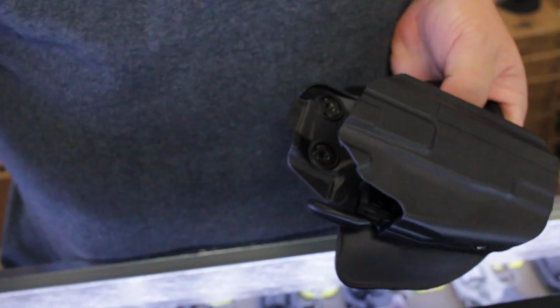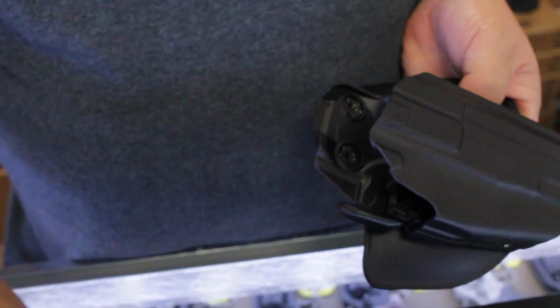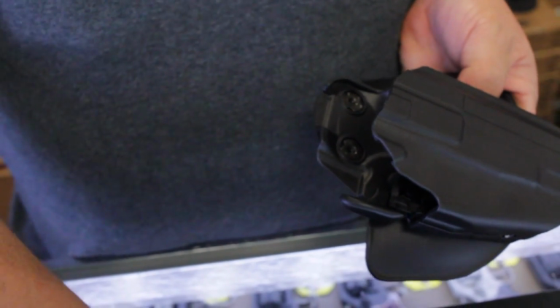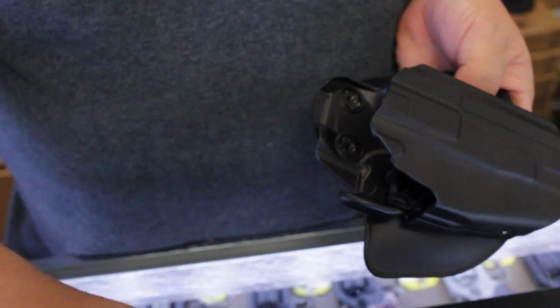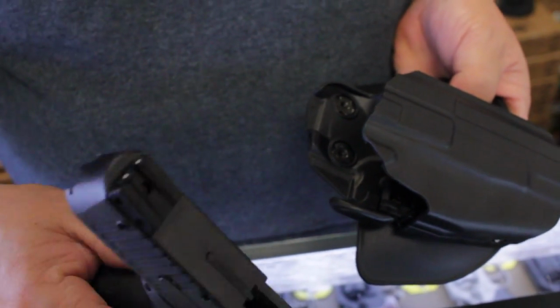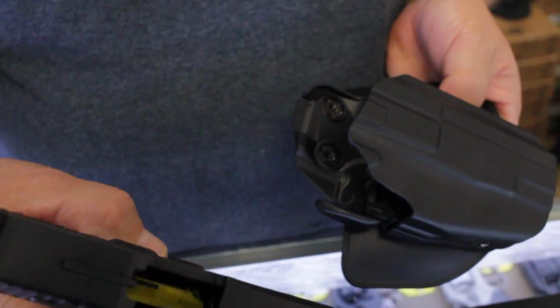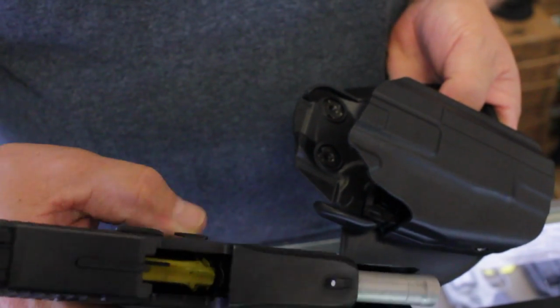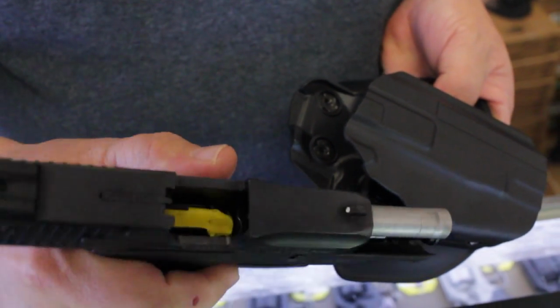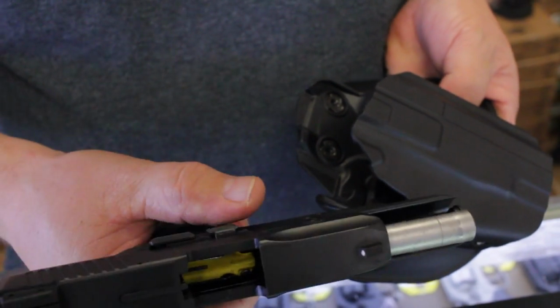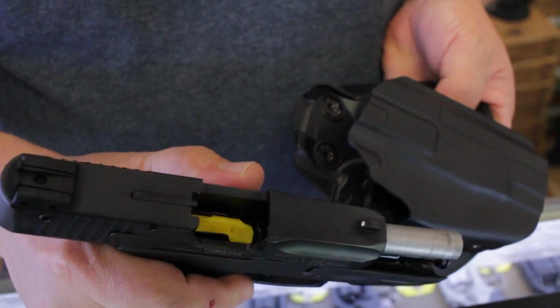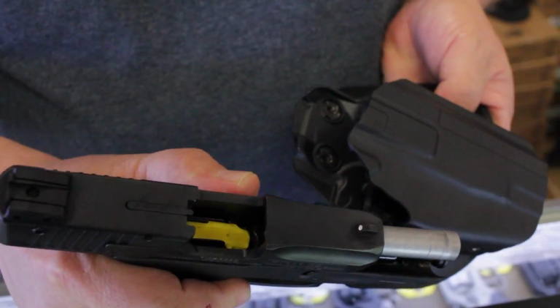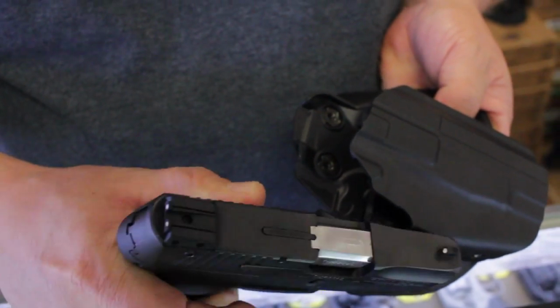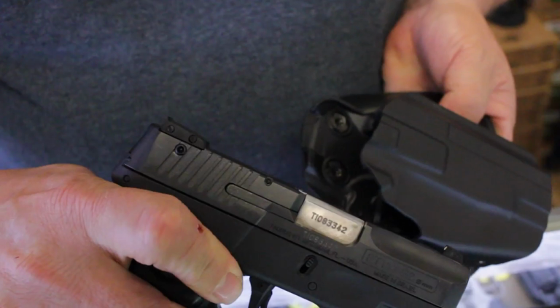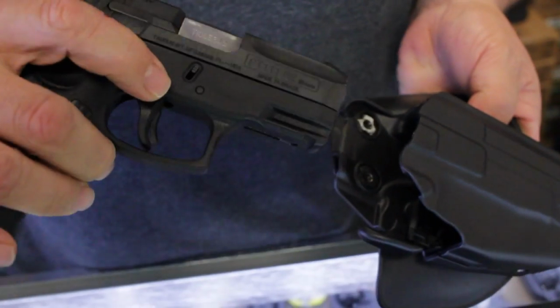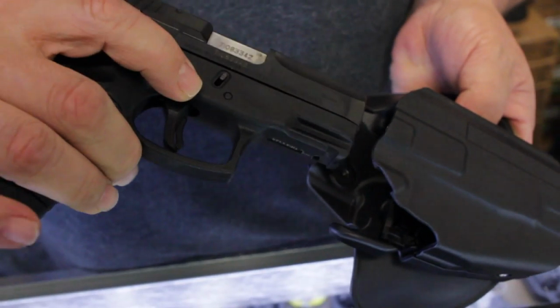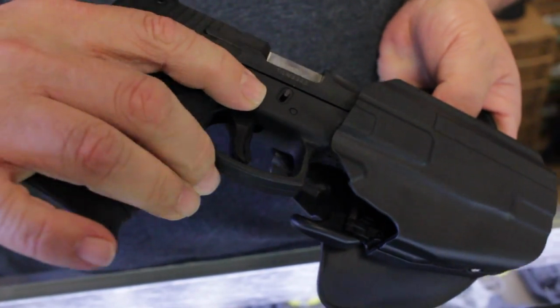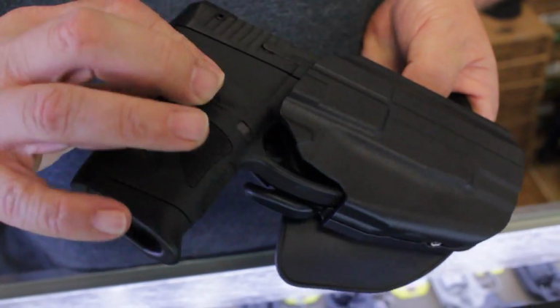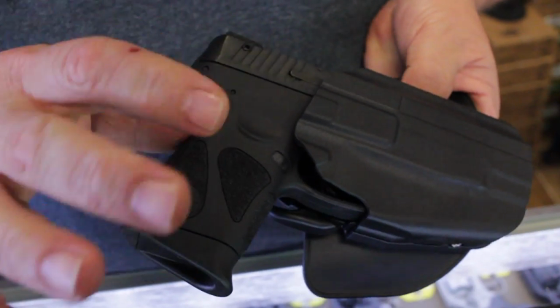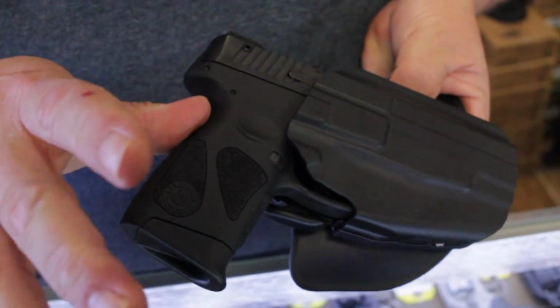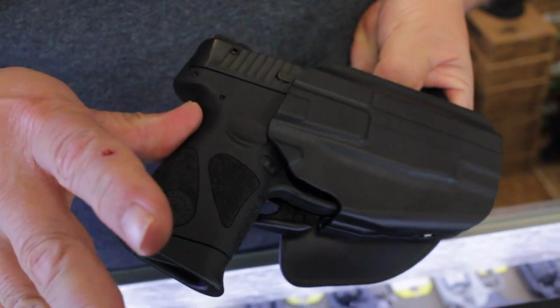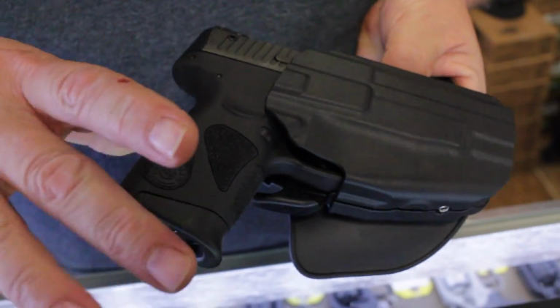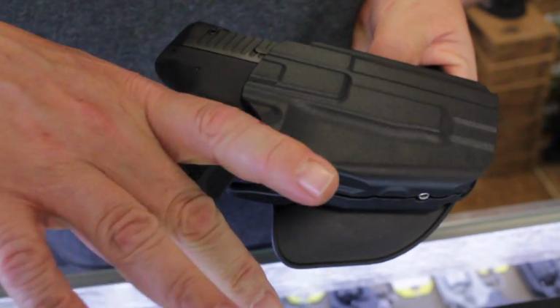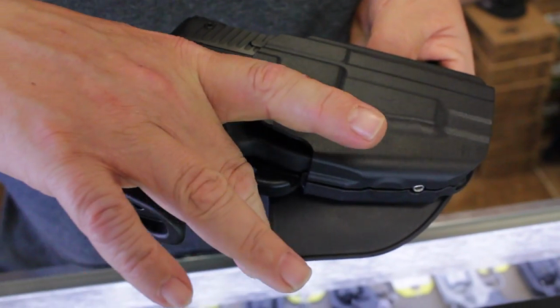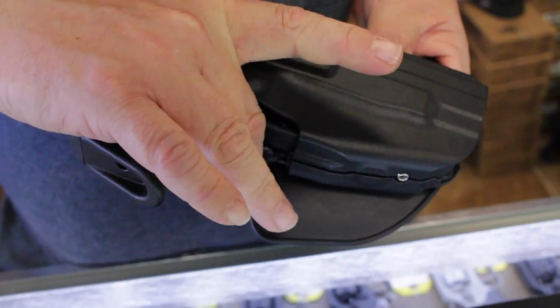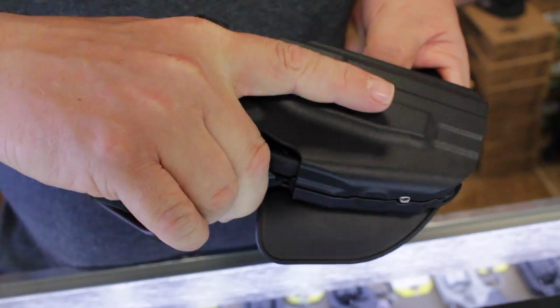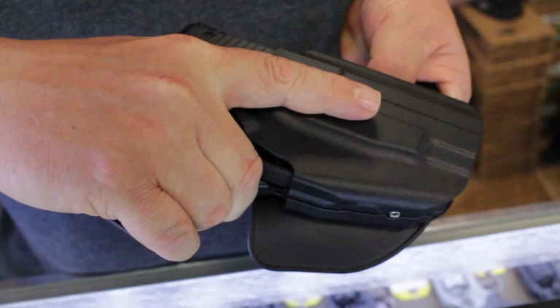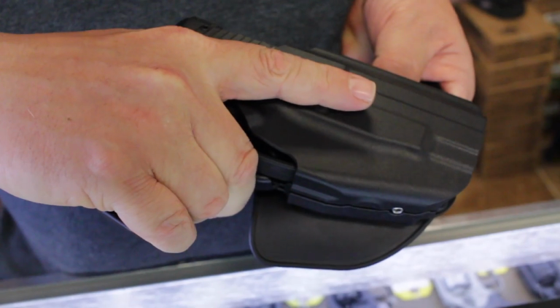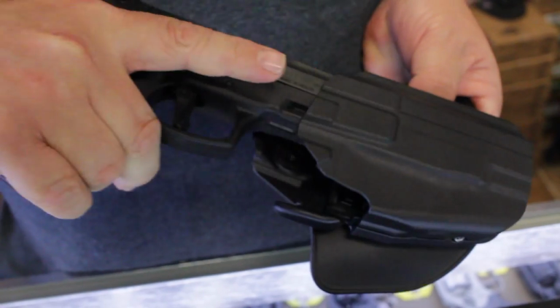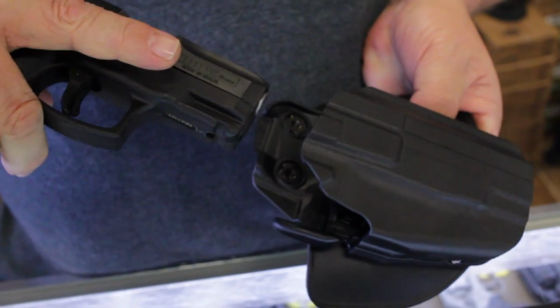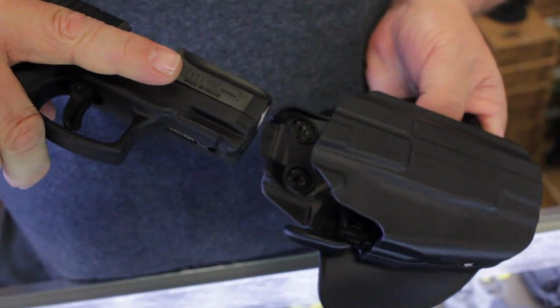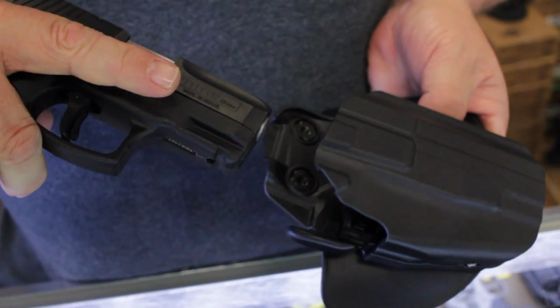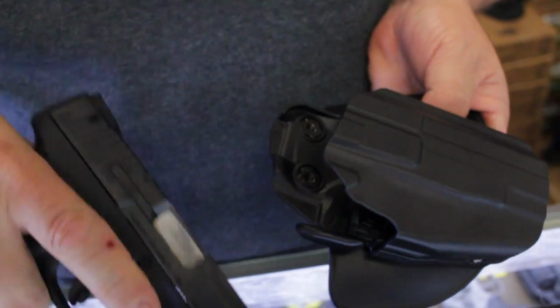Next, I have a Taurus PT-111, the G2 Millennium 9mm. Again, you'll hear the click when holstering. To deploy the weapon, reach up, hit the lever, and pull it out.